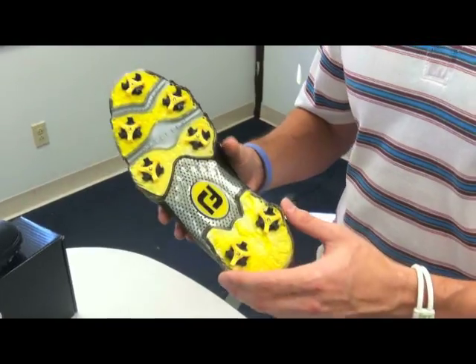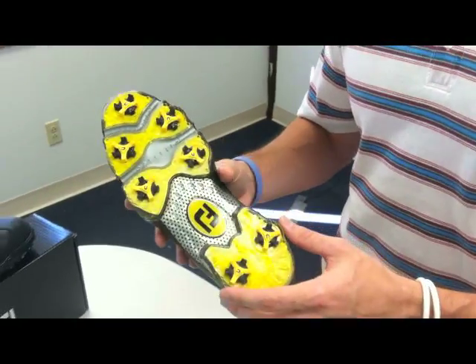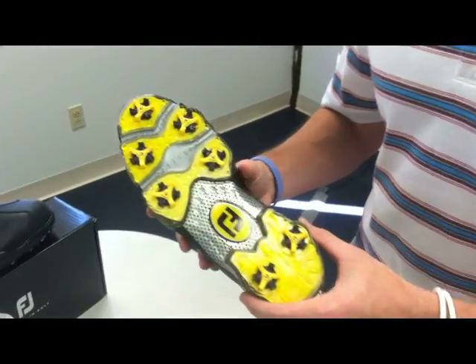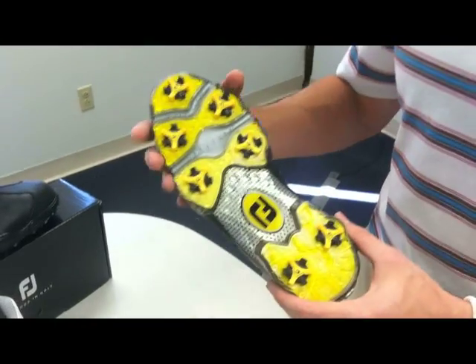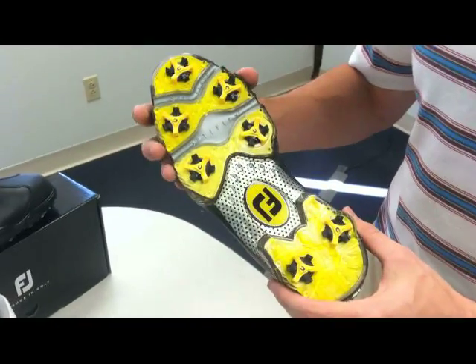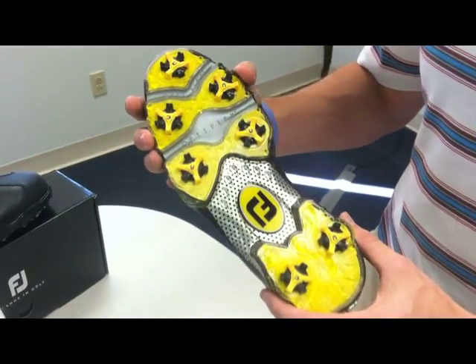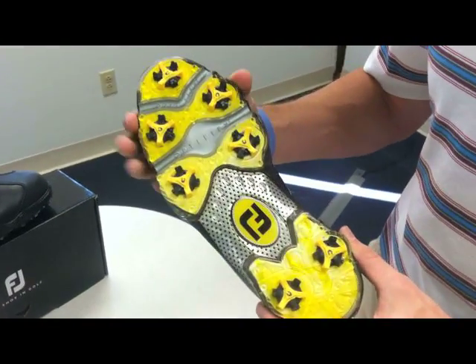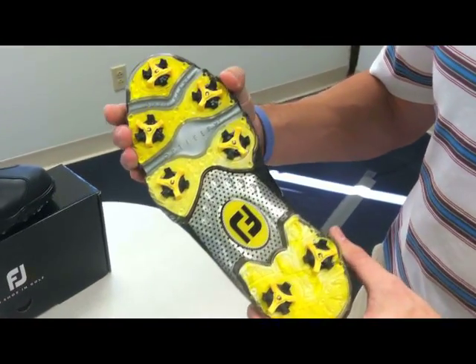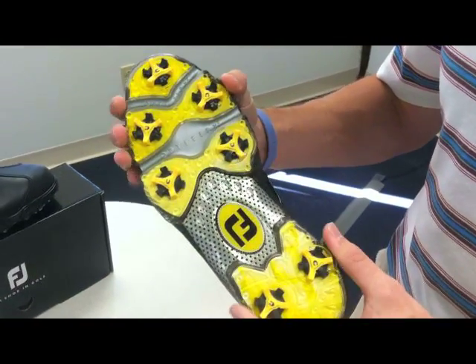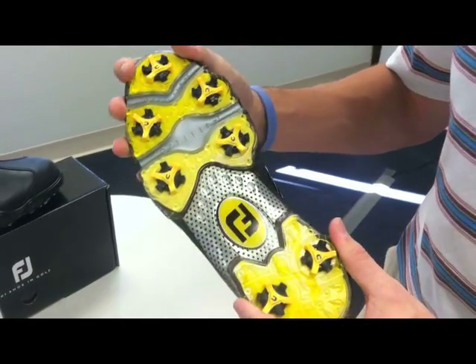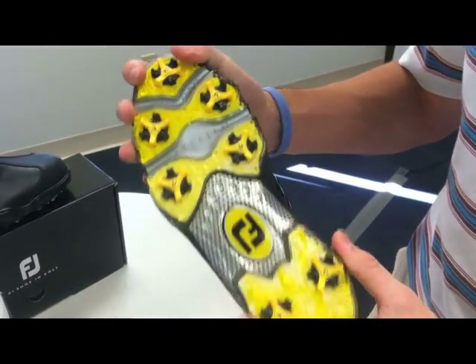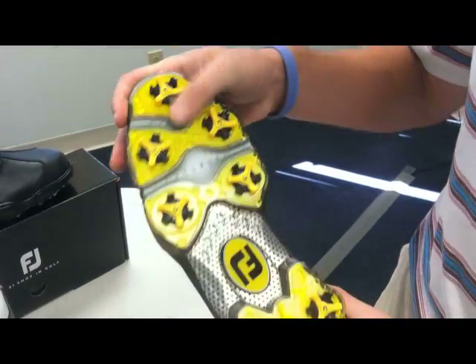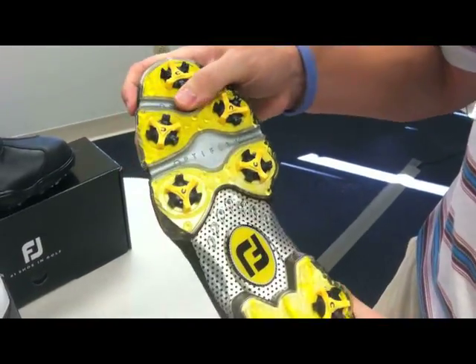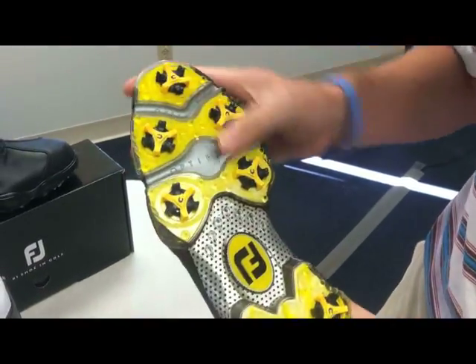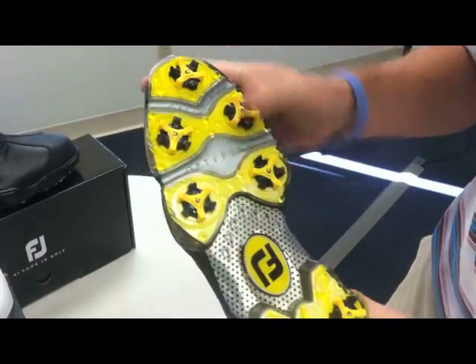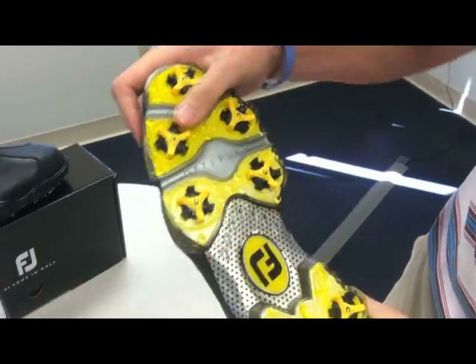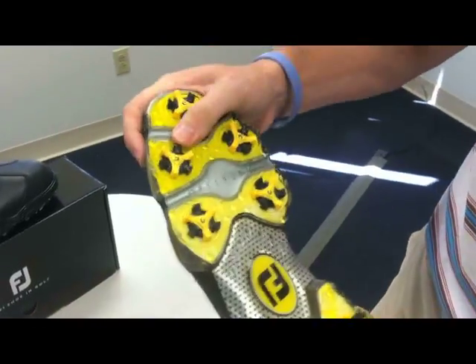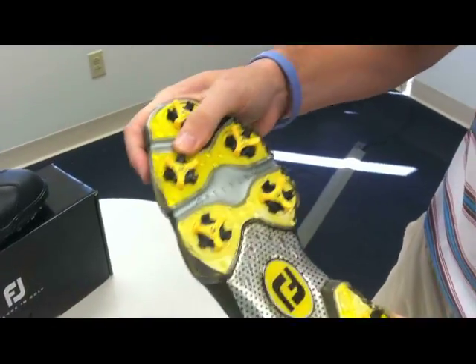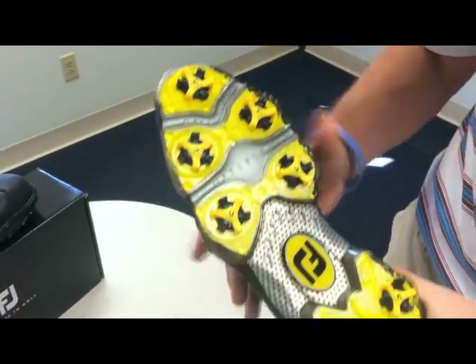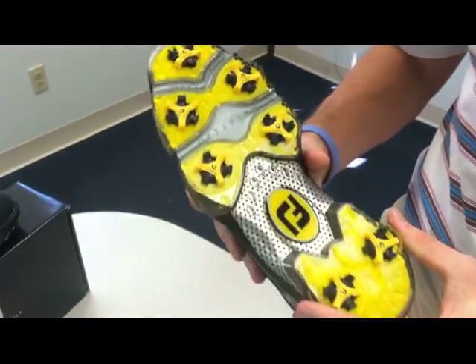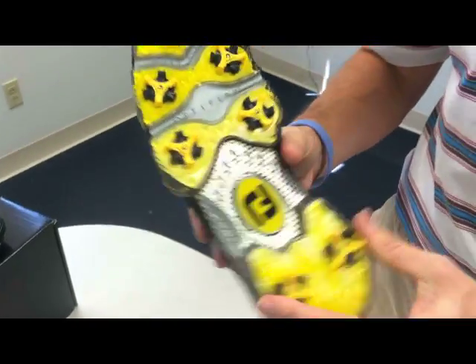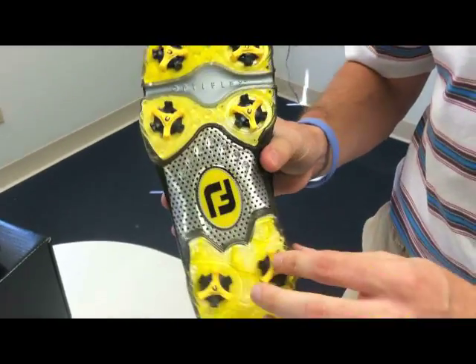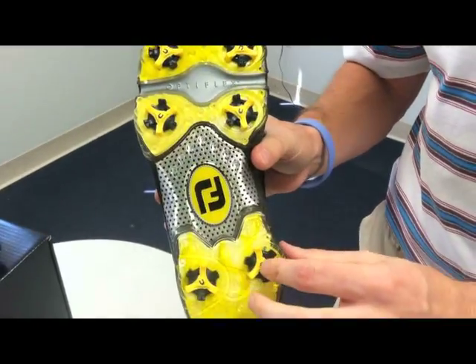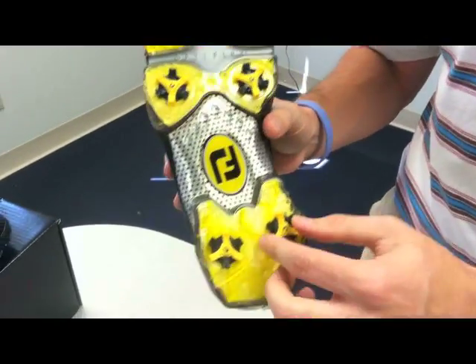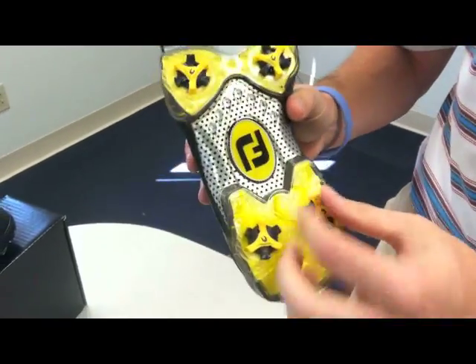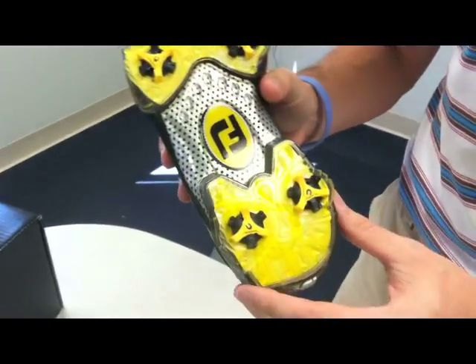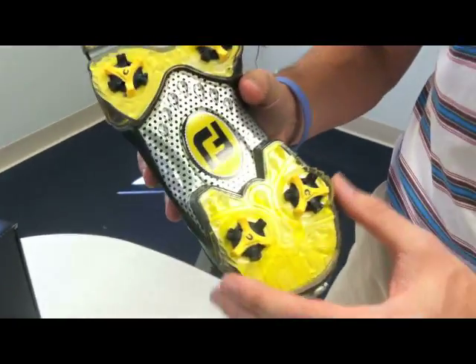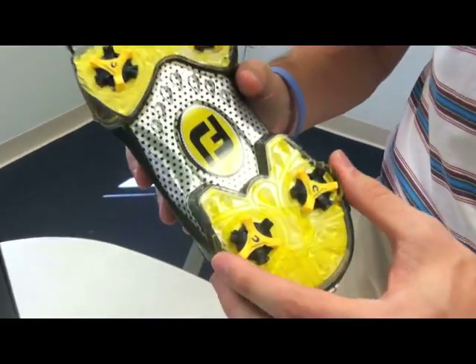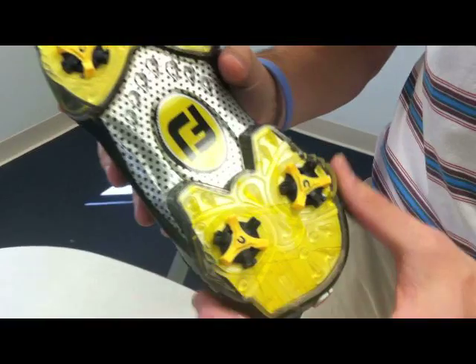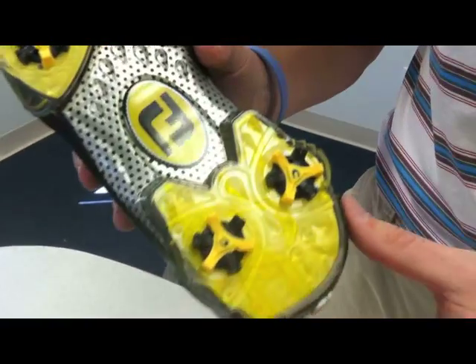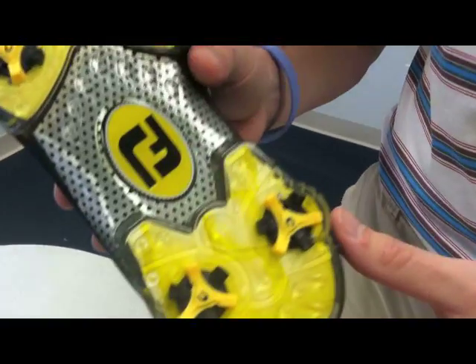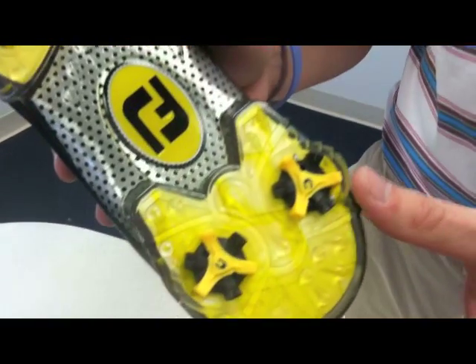The sole features a cushion TPU for extra stability, Optiflex zones for flexibility, and Champ Stinger spikes for traction as well as green friendliness.